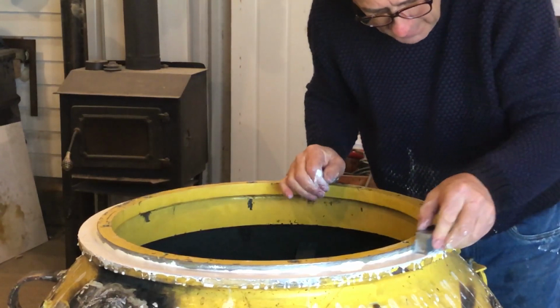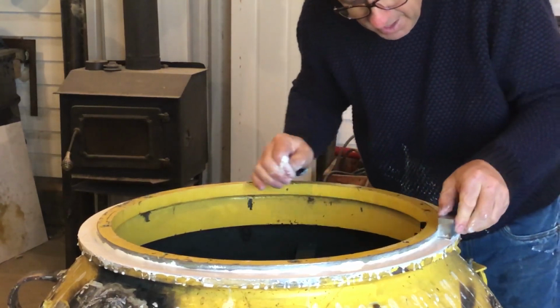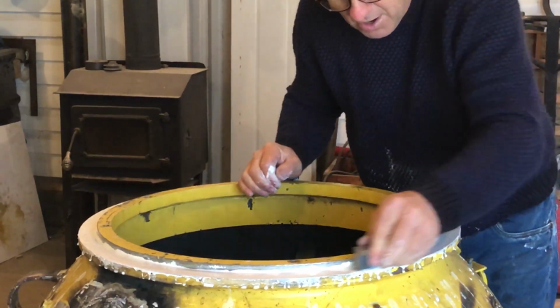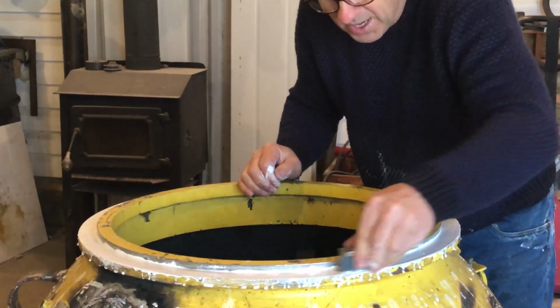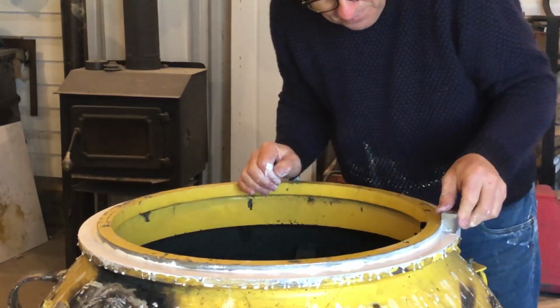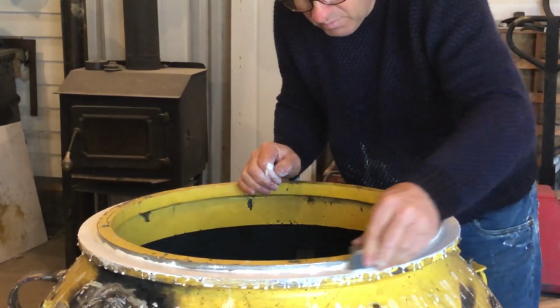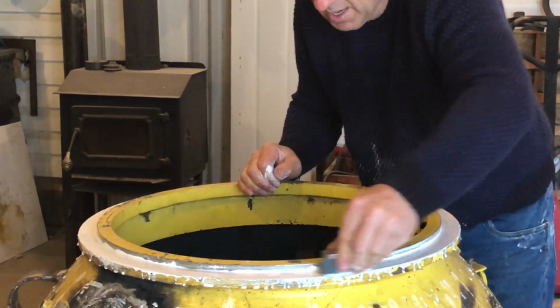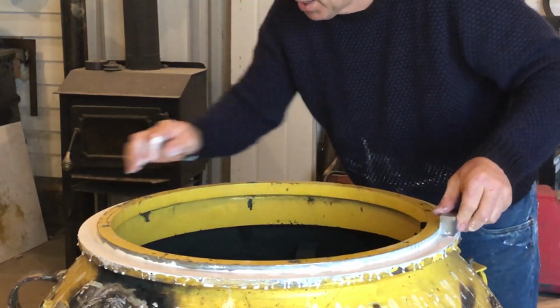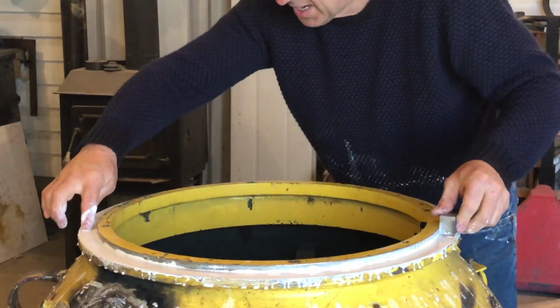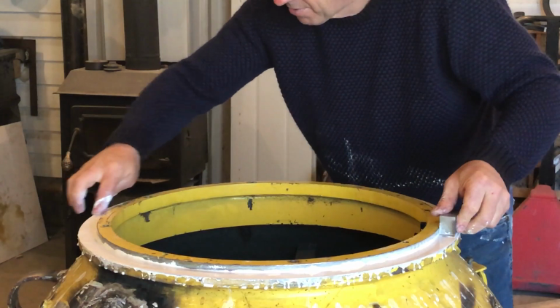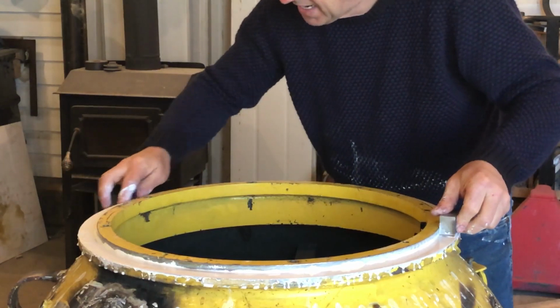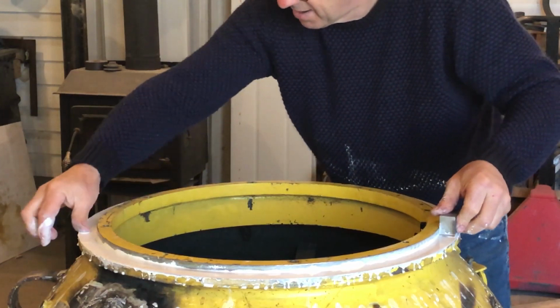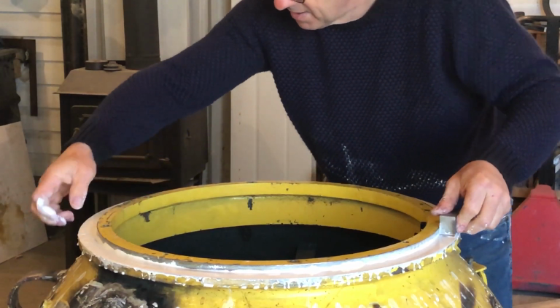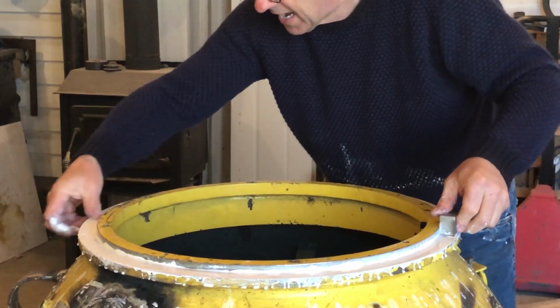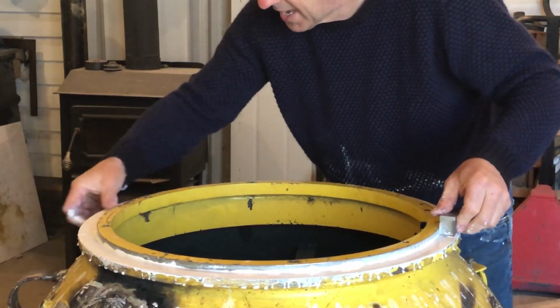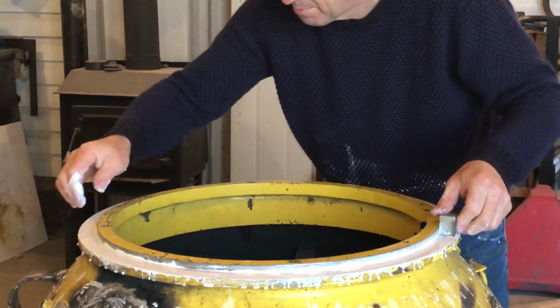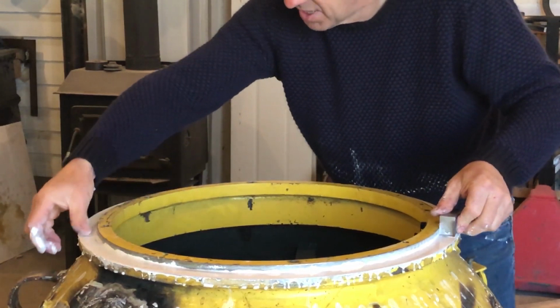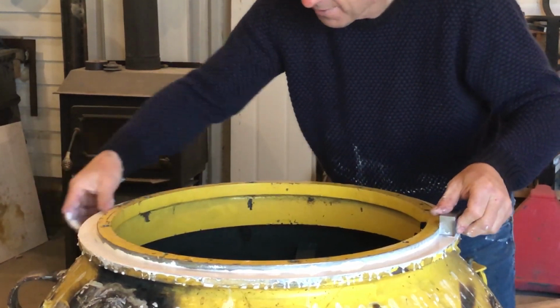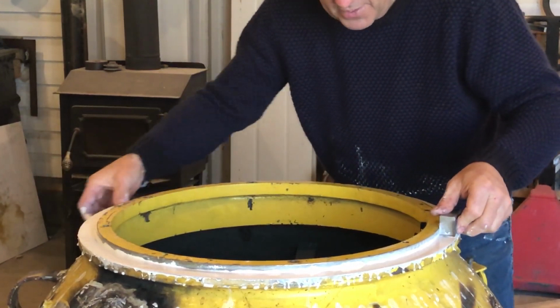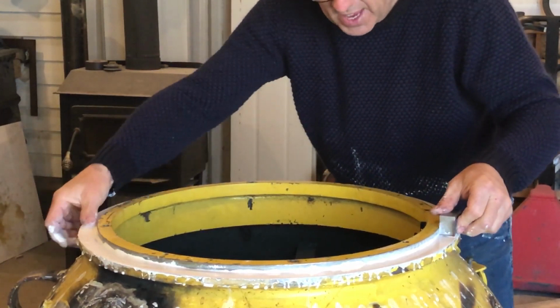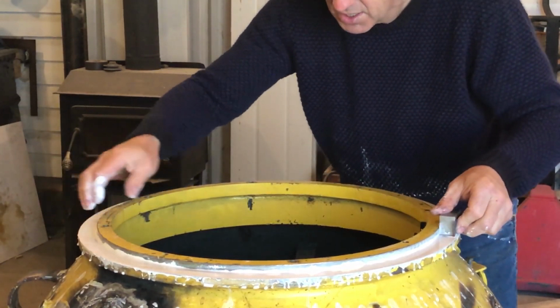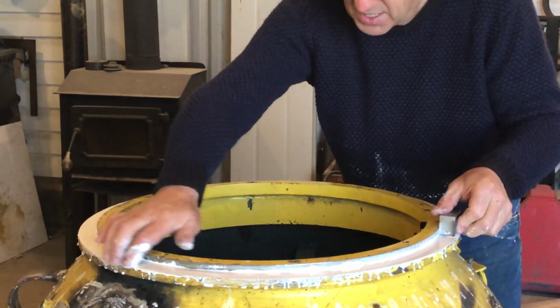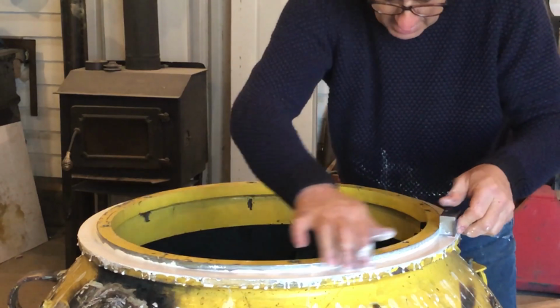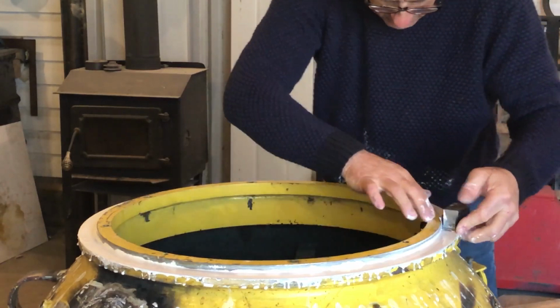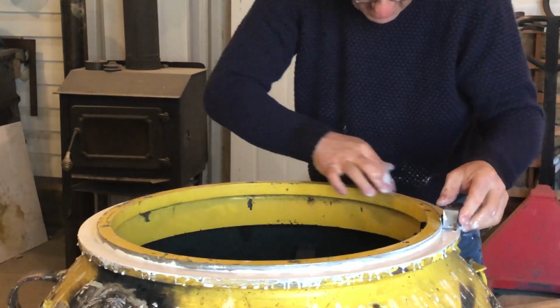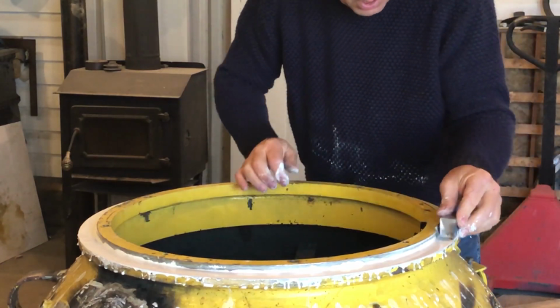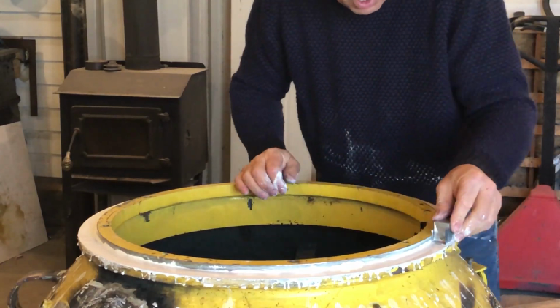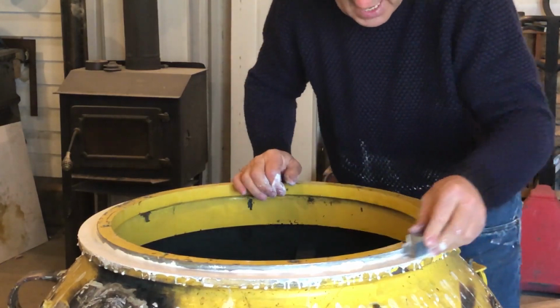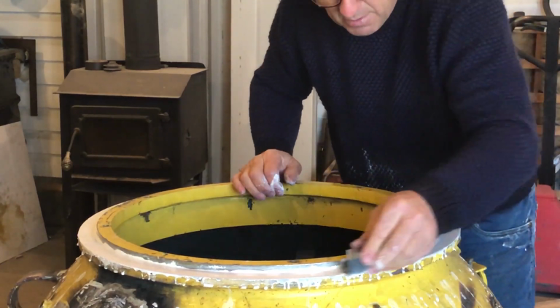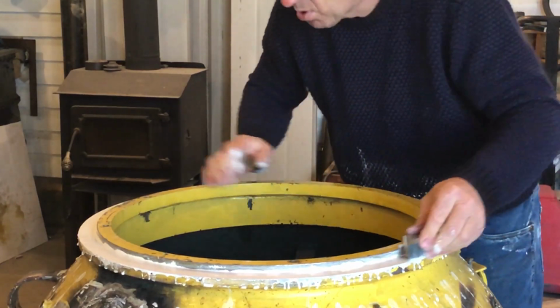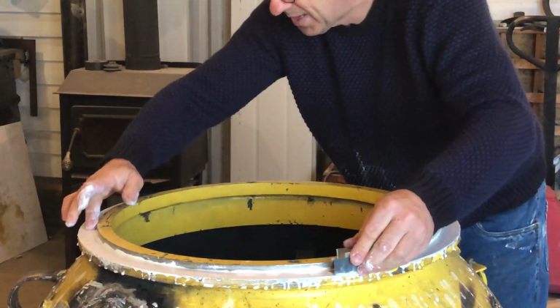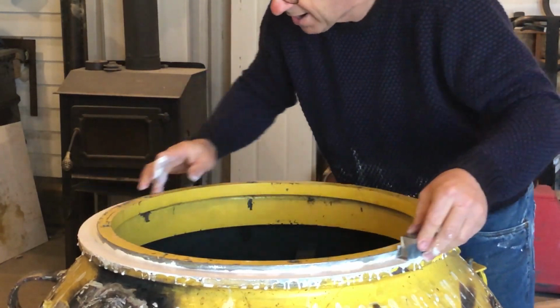I already know that this area right here had the gap, so I've left it thick. This area all the way around I'll take down a bit more than this other area.